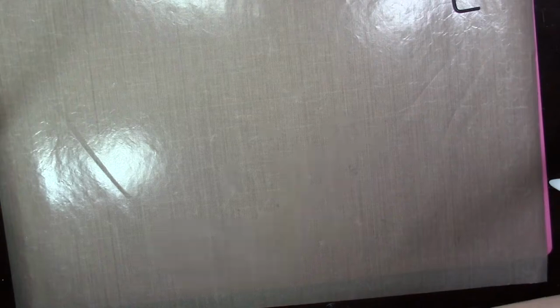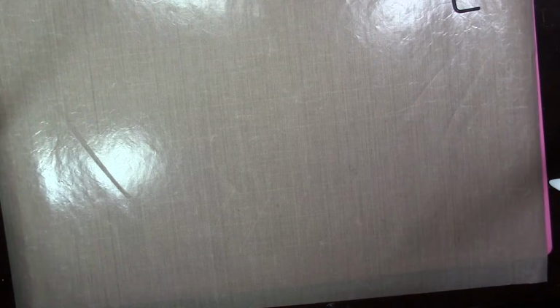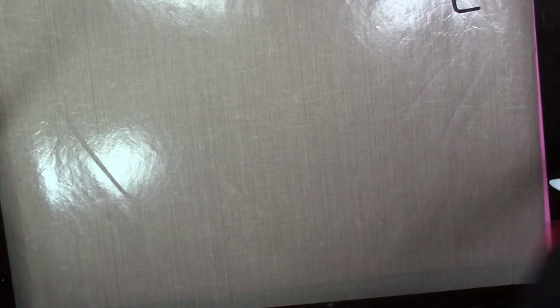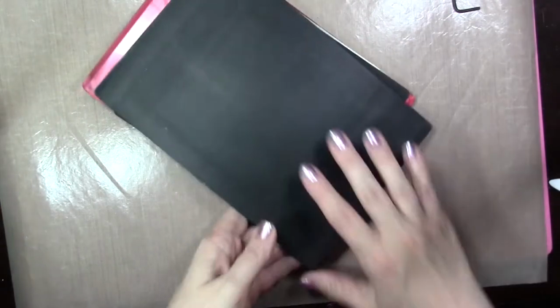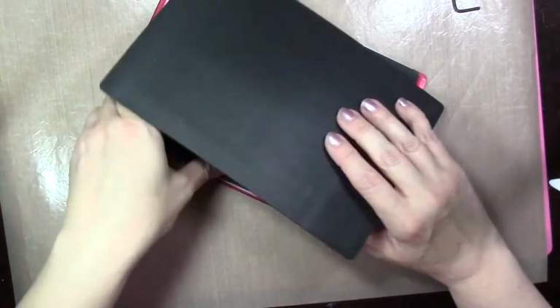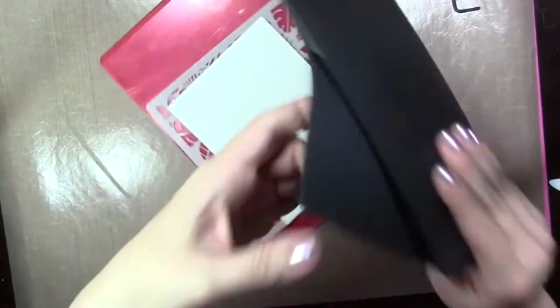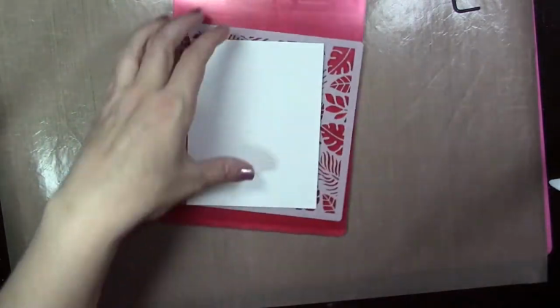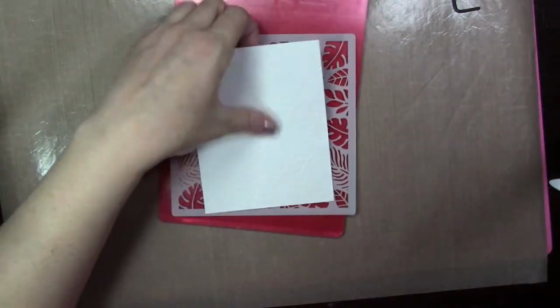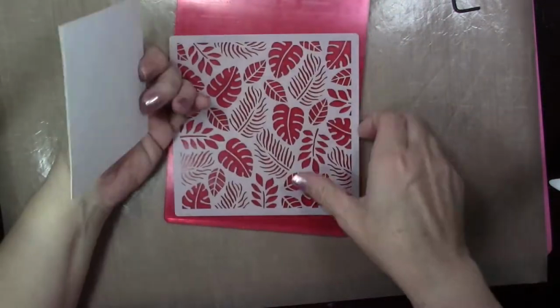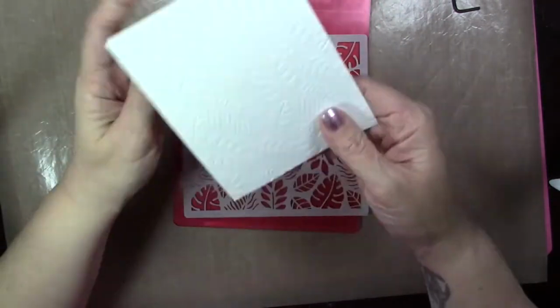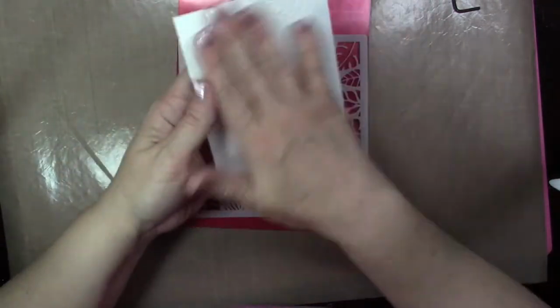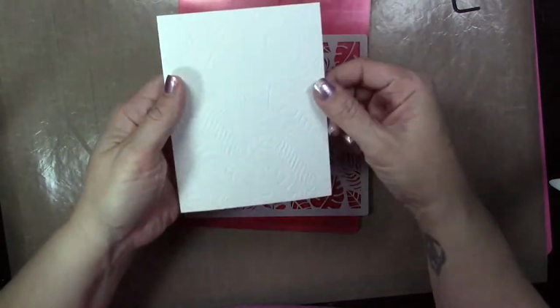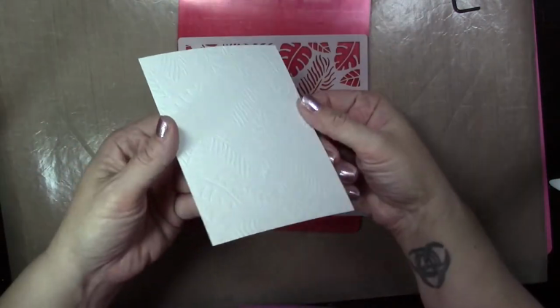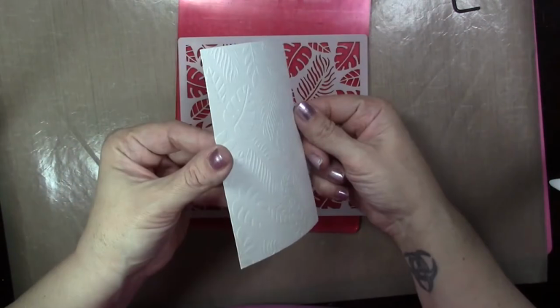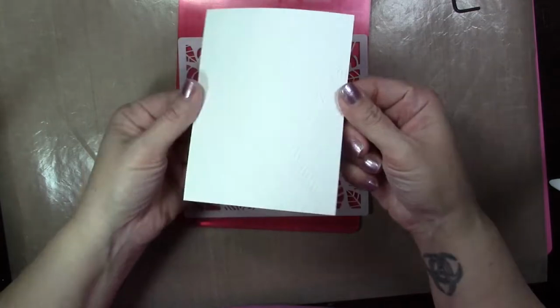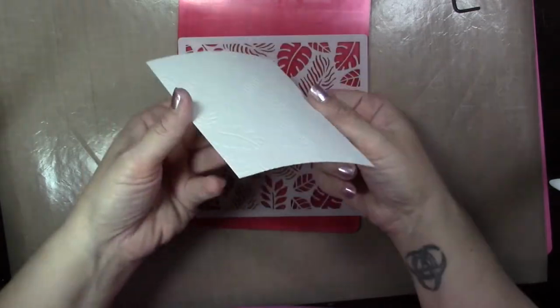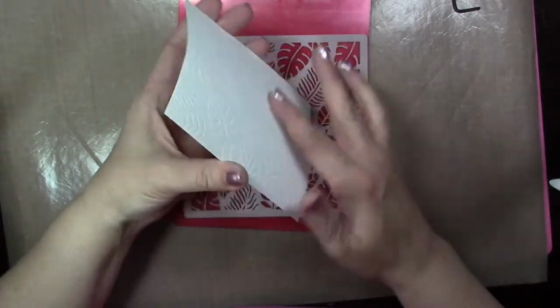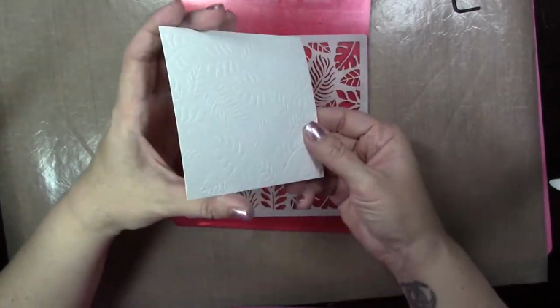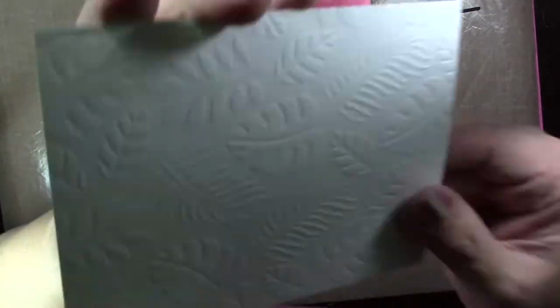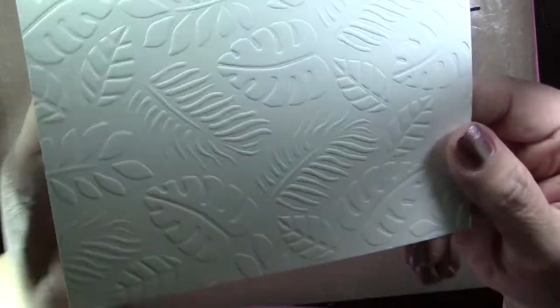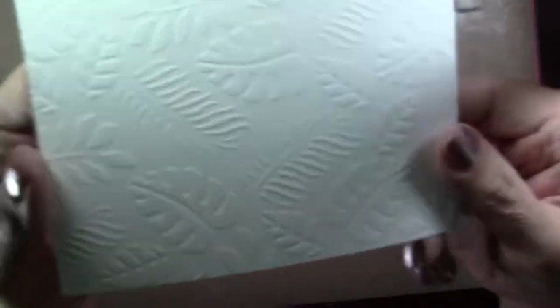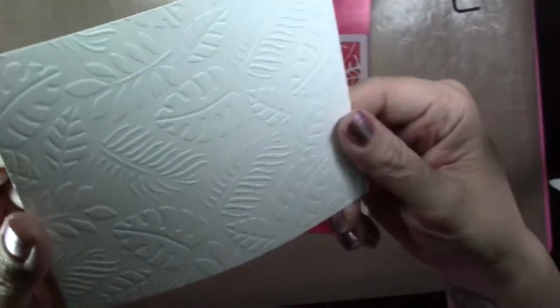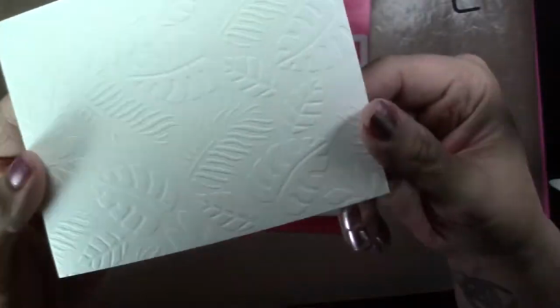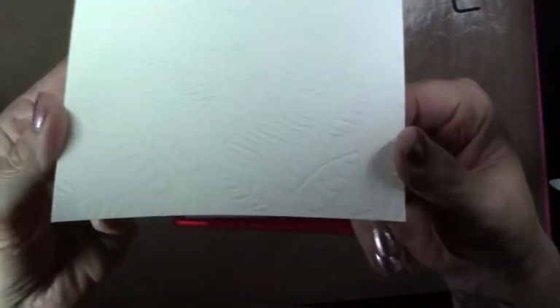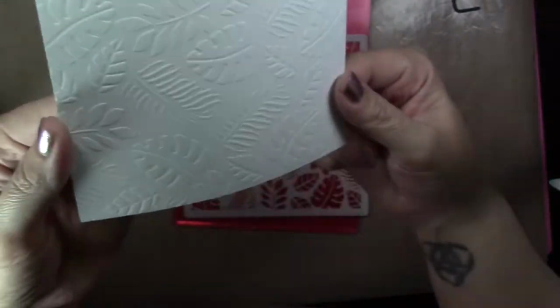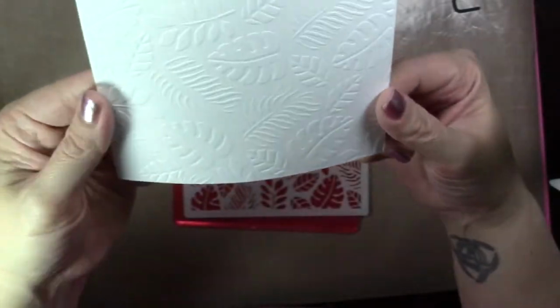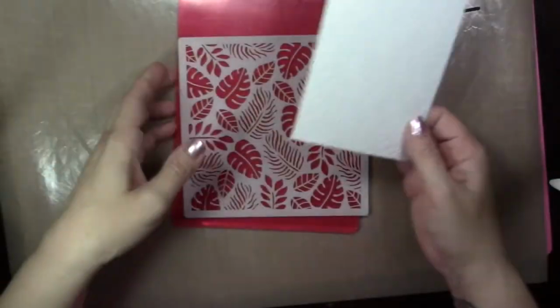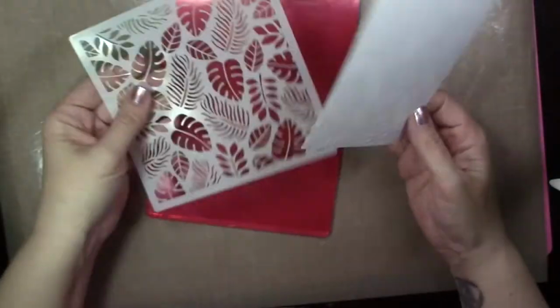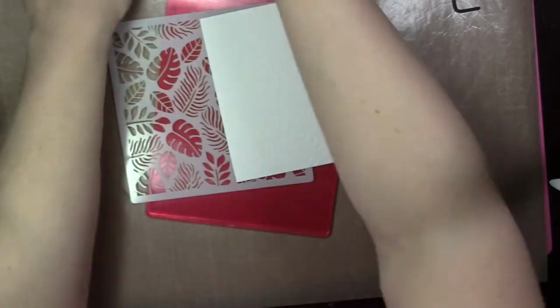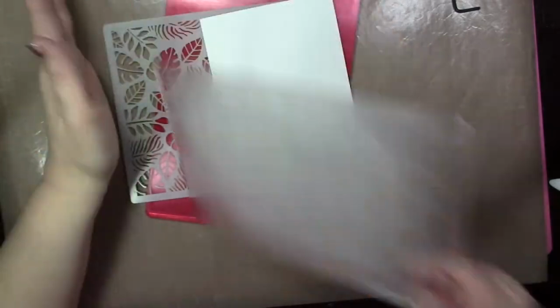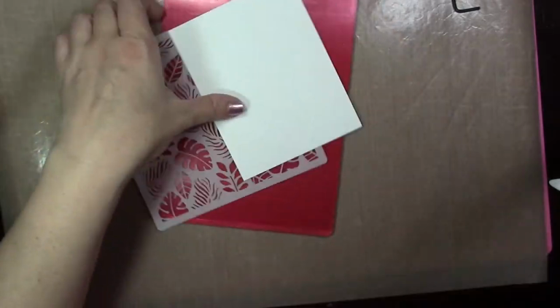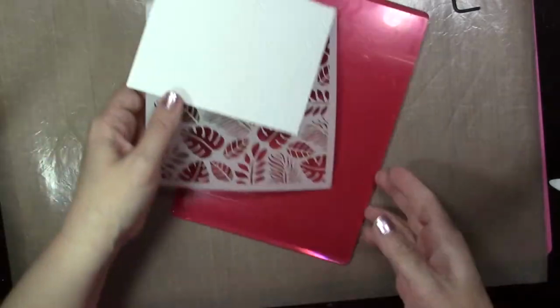It's a pretty simple technique — it'll work with any stencil. It's going to be a different sandwich depending on which machine you have, so just check your manufacturer's instructions. It leaves a great detailed impression on the cardstock.